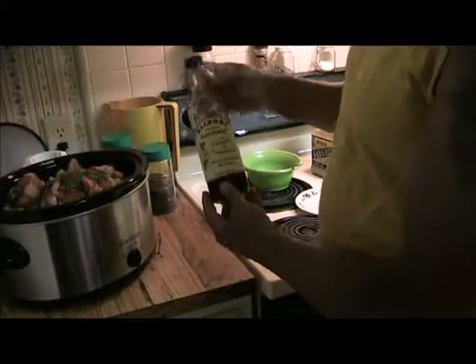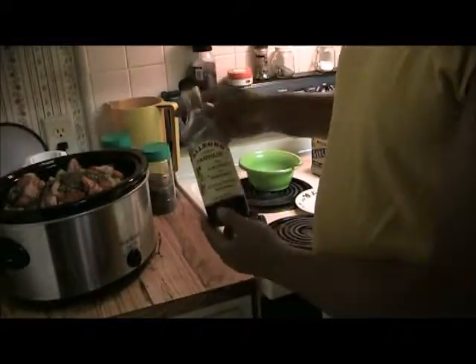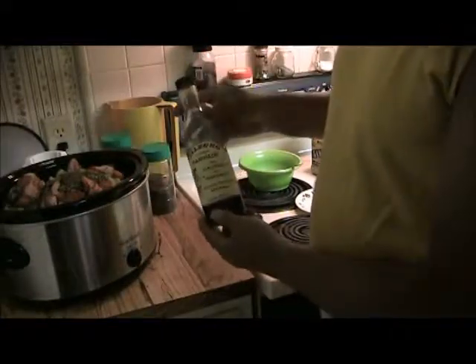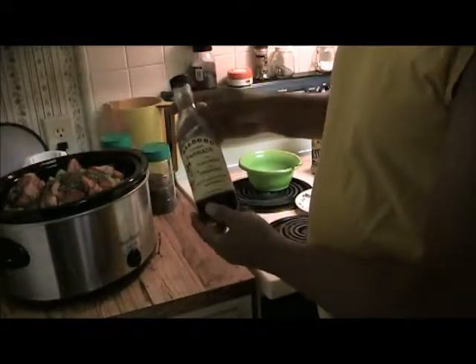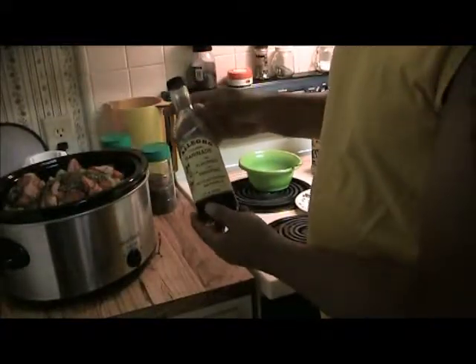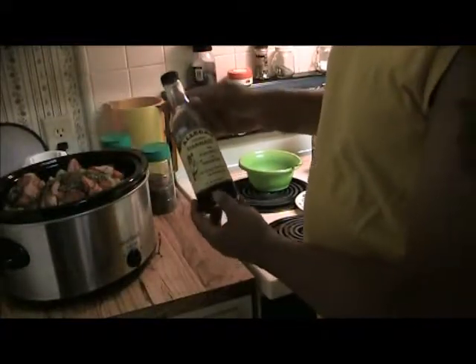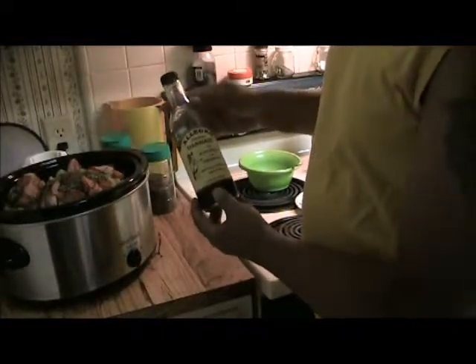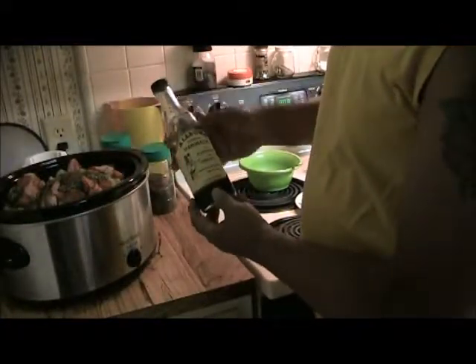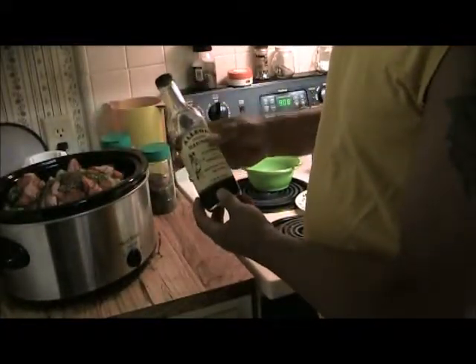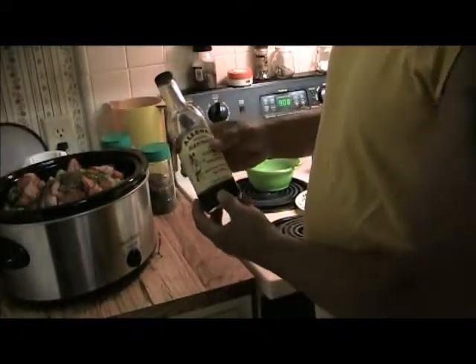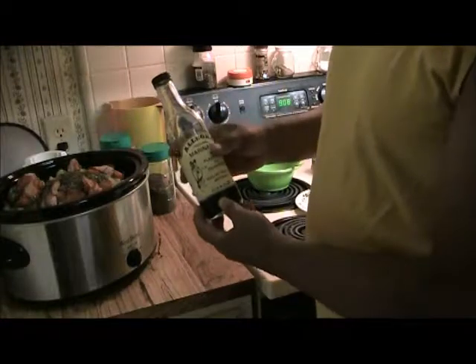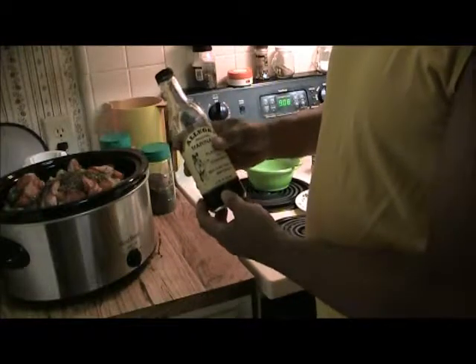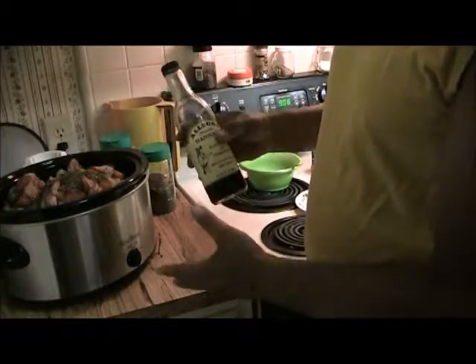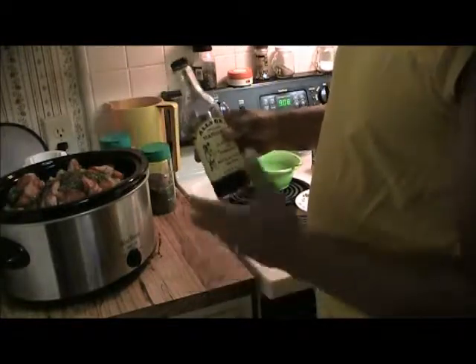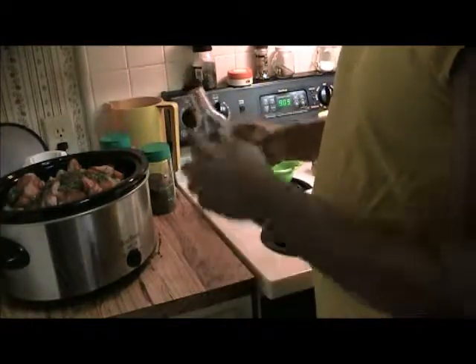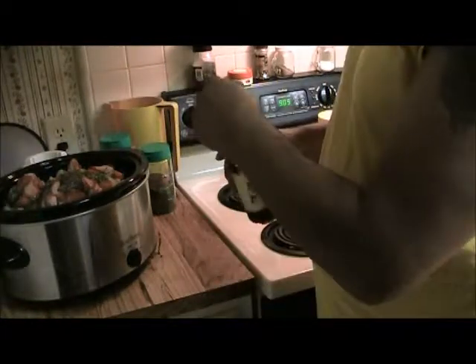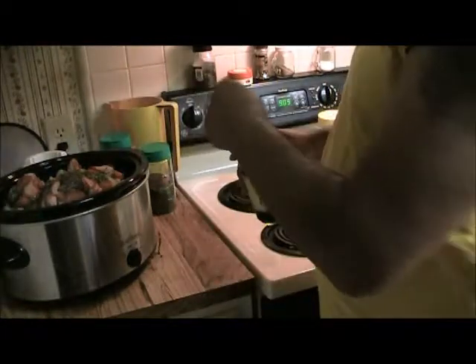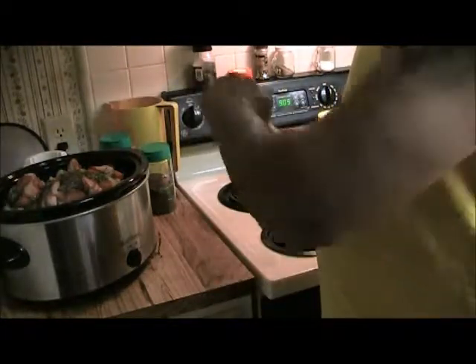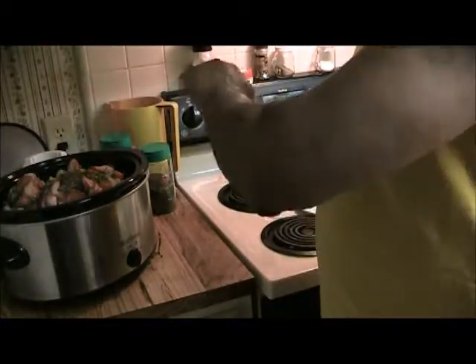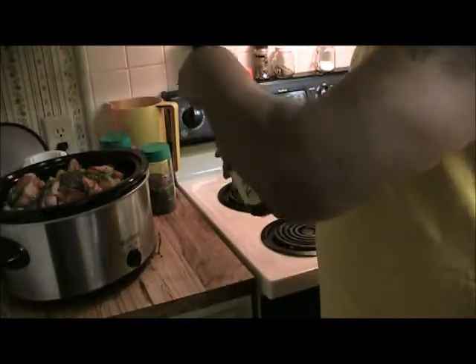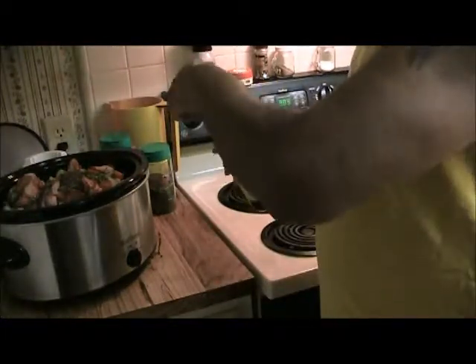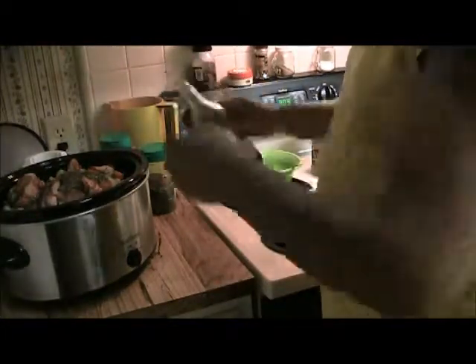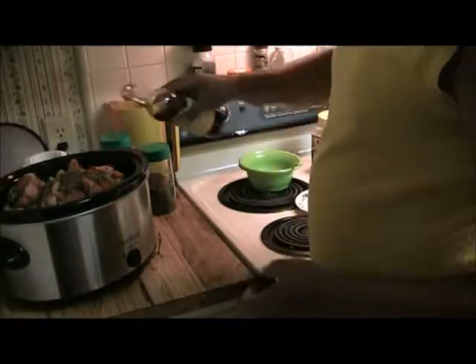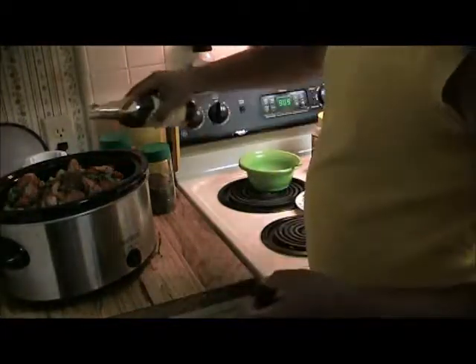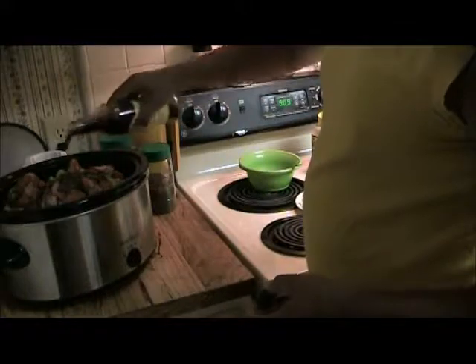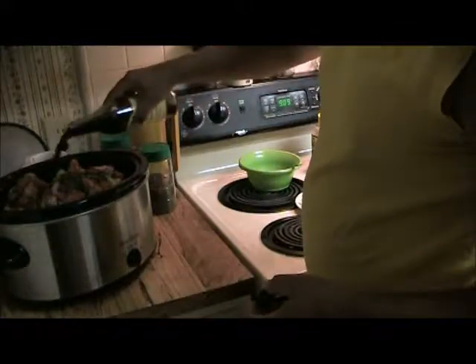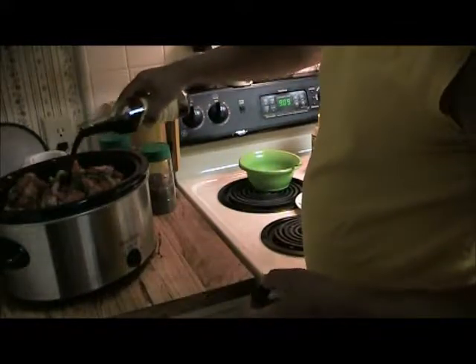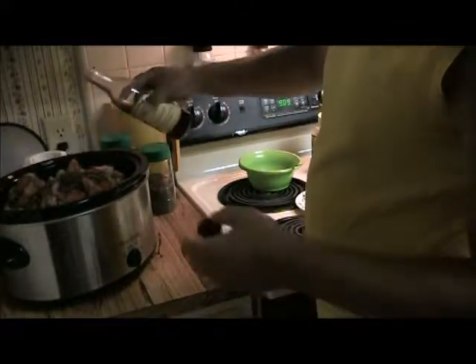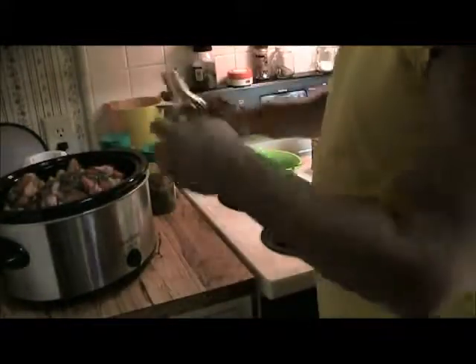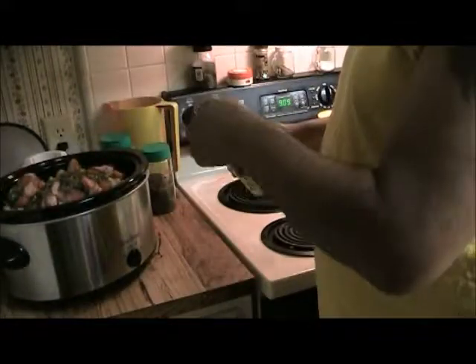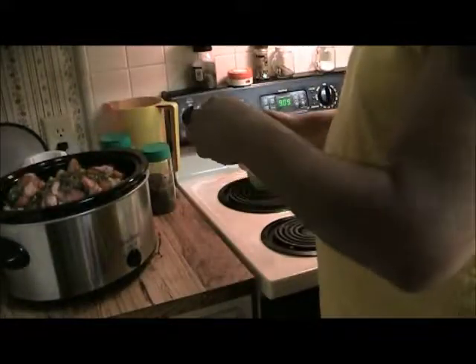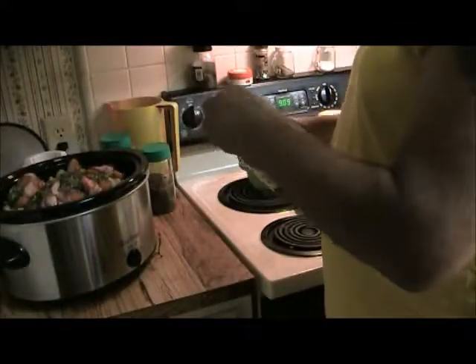This is Allegro — it's a meat marinade that I happen to like. This is the original. They've got other flavors, hickory and some others. You can use those if you like. I just put a couple tablespoons in there.